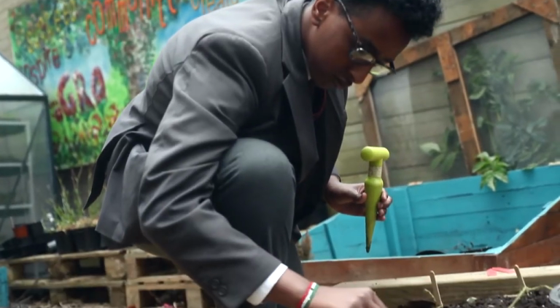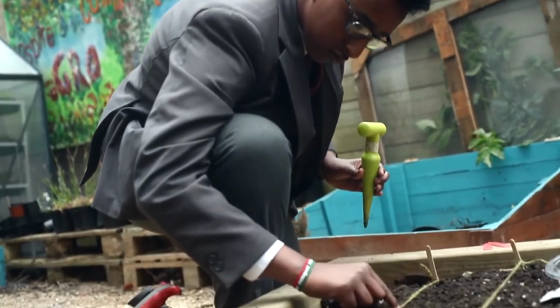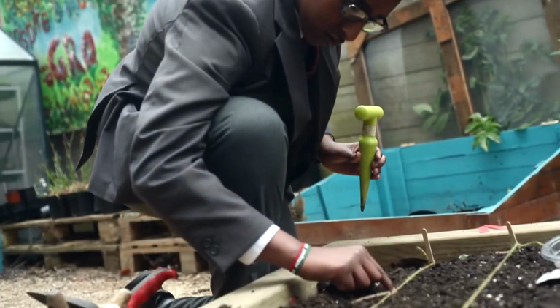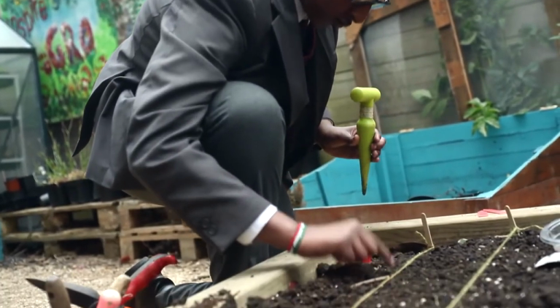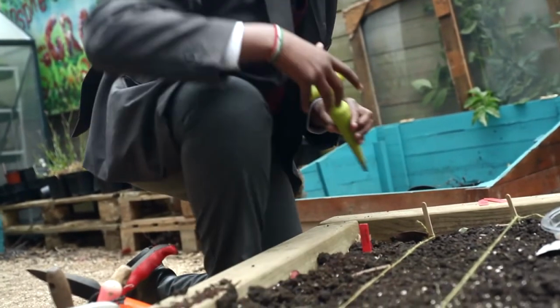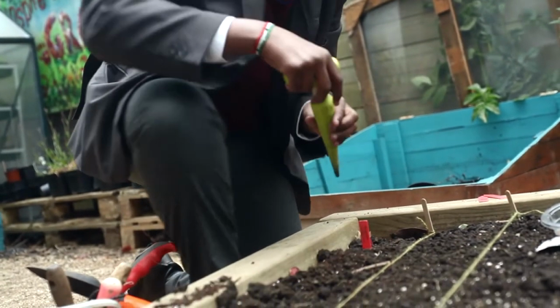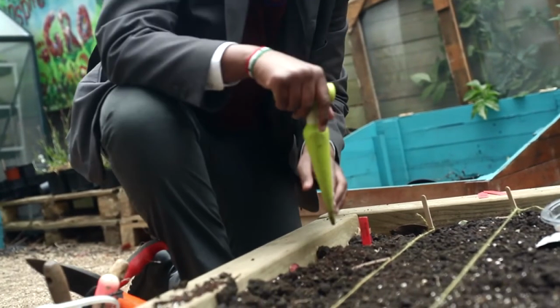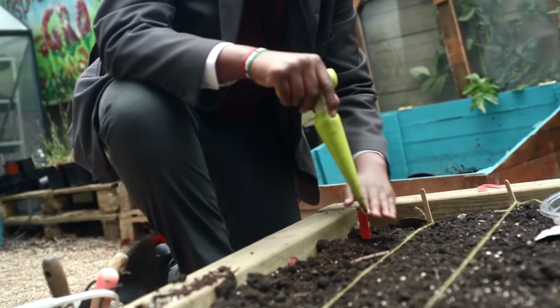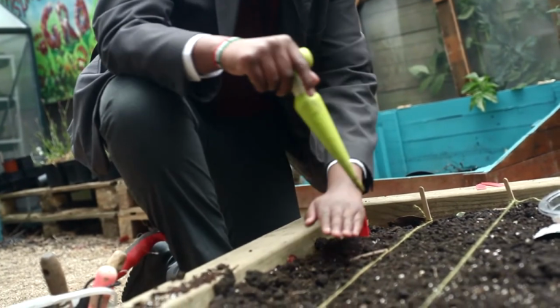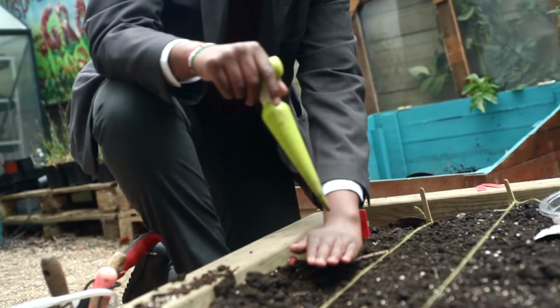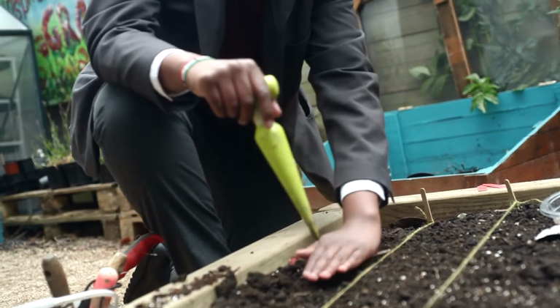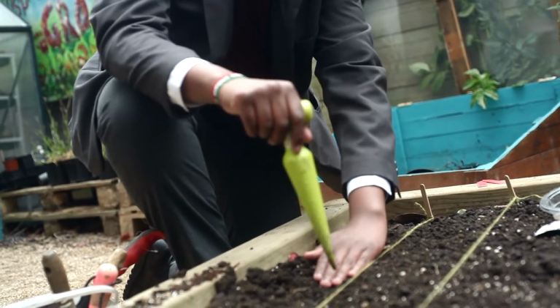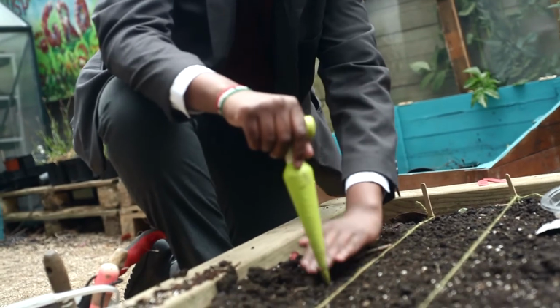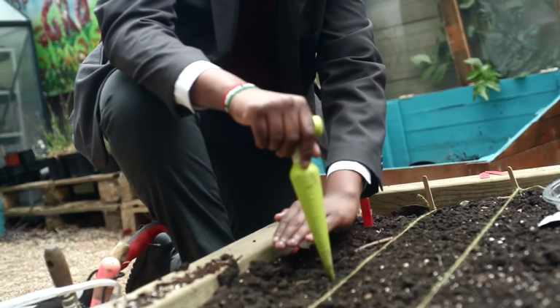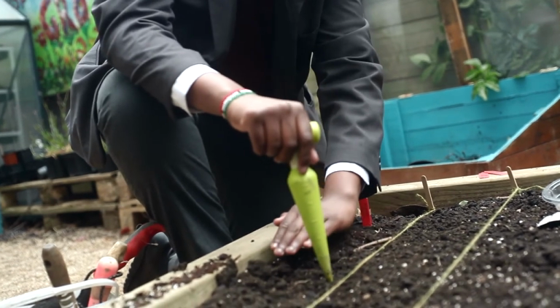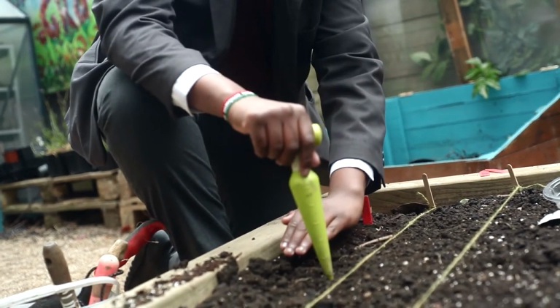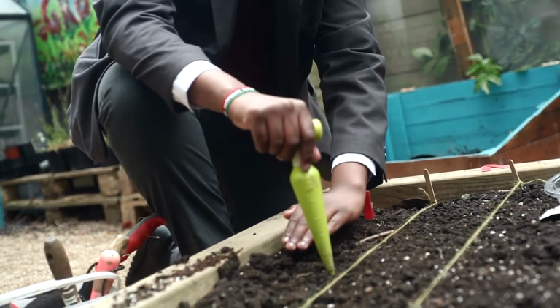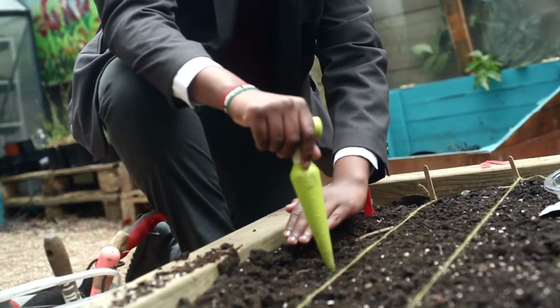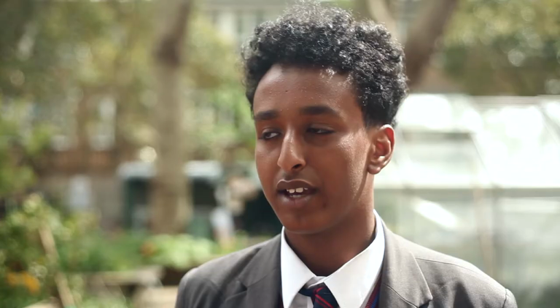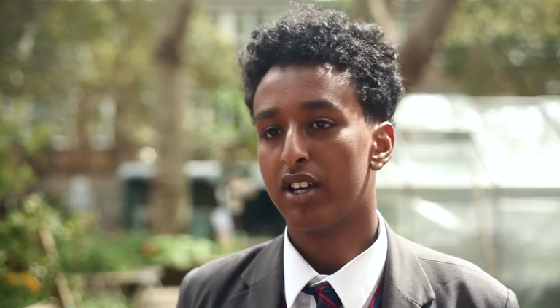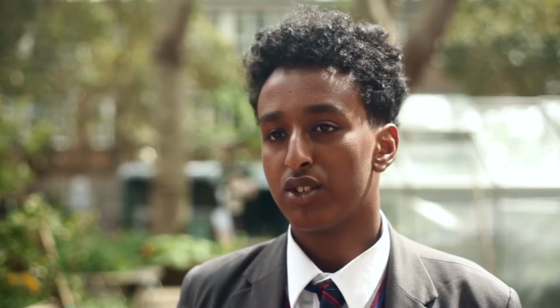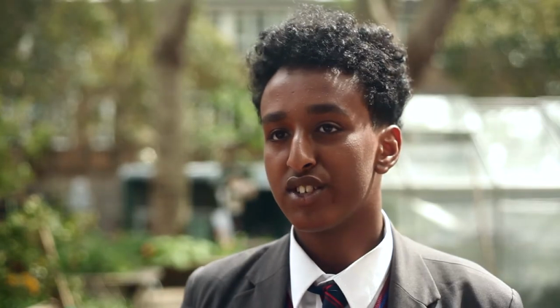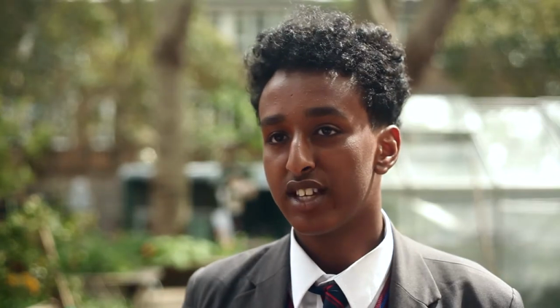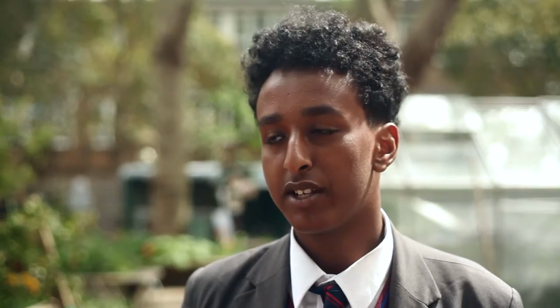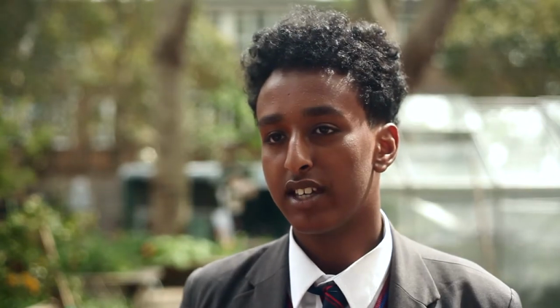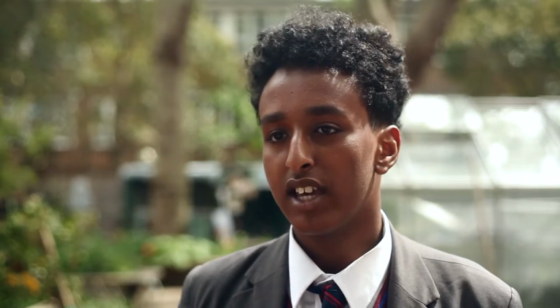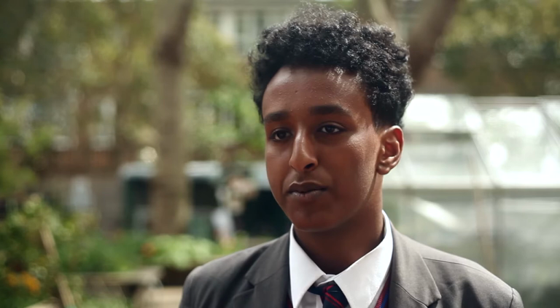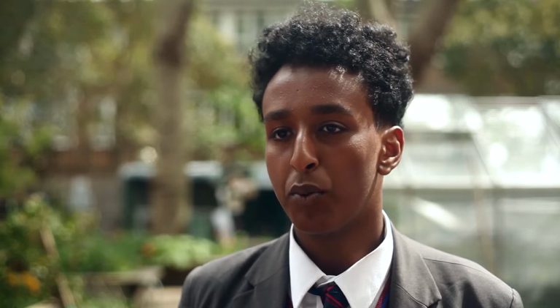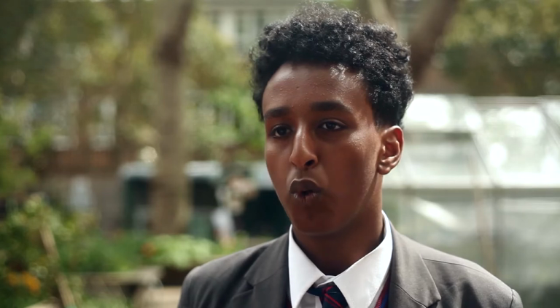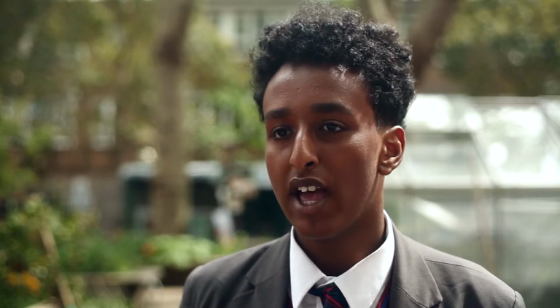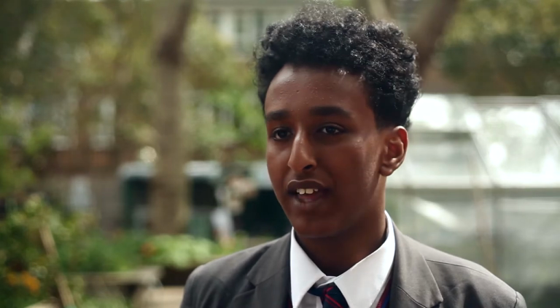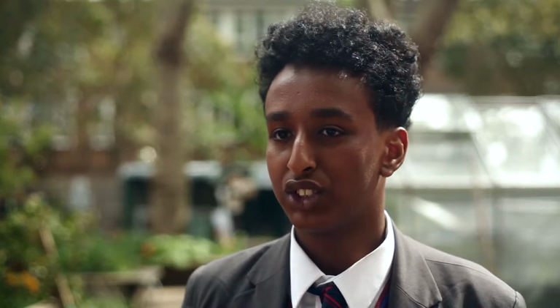Vegetables don't just come from nowhere. You have to plant those vegetables. They take resources, they take water, they take time. So teaching sustainability makes people more aware of their actions.